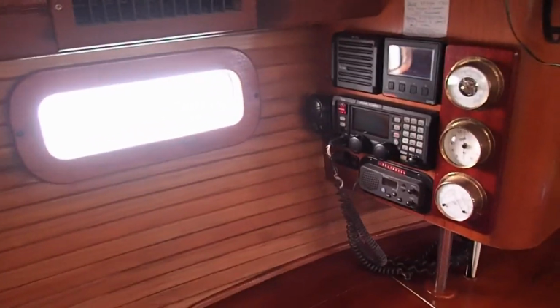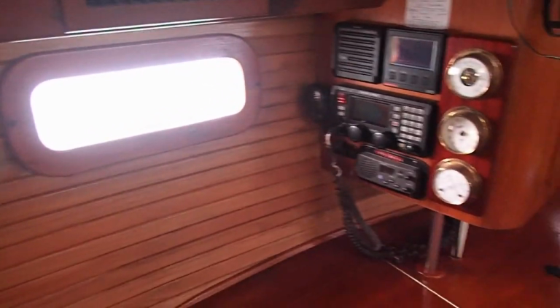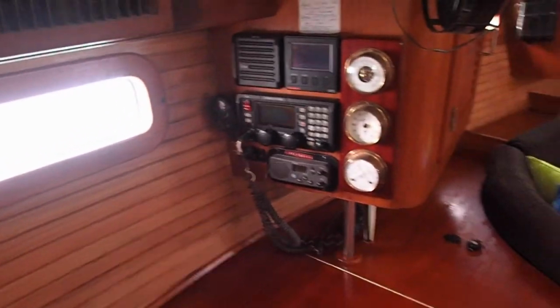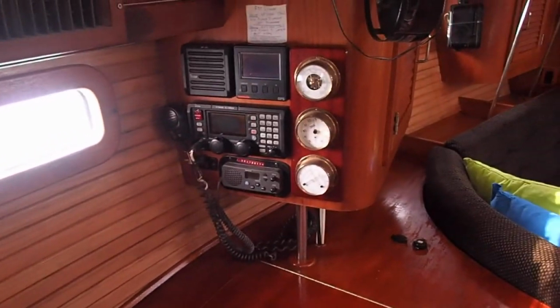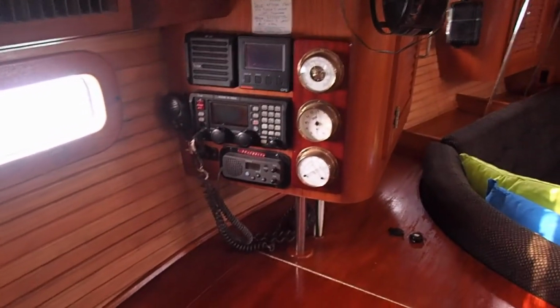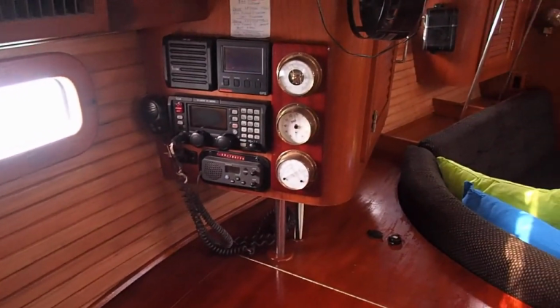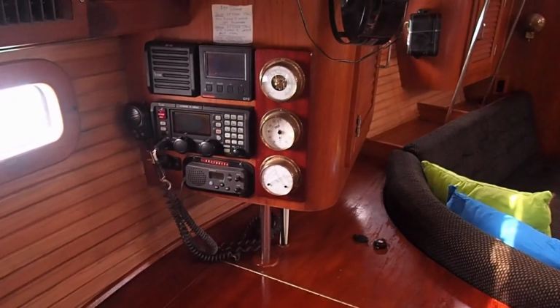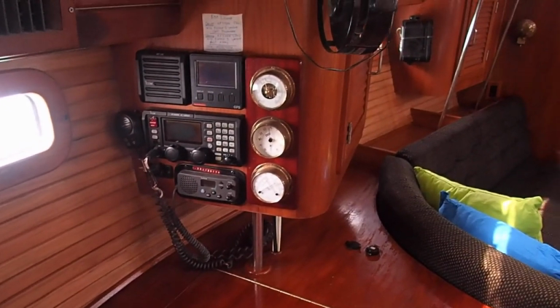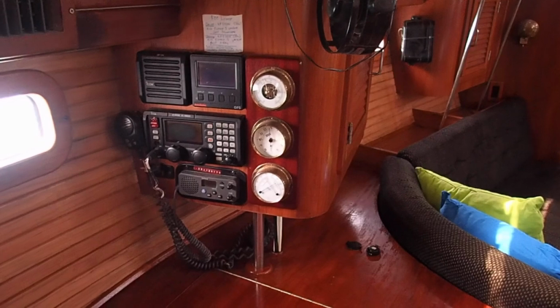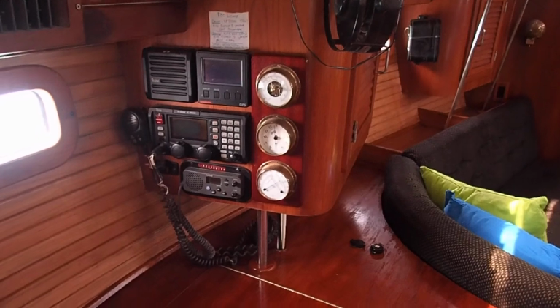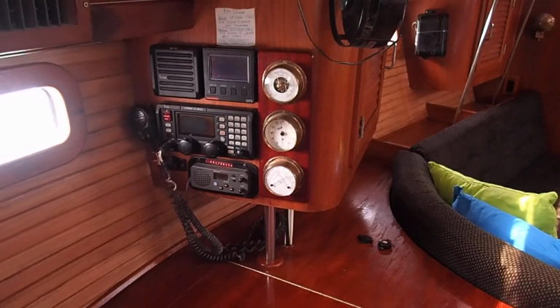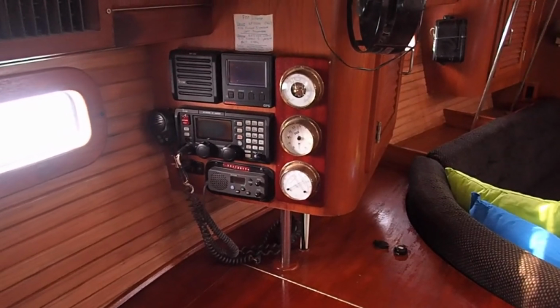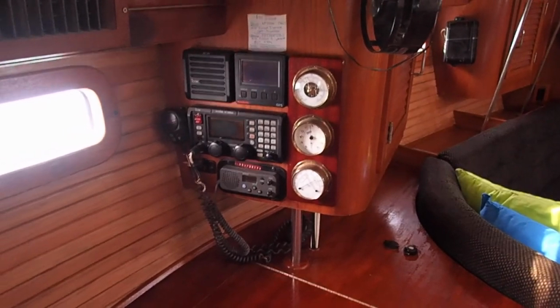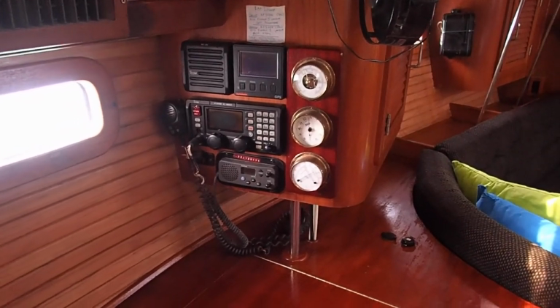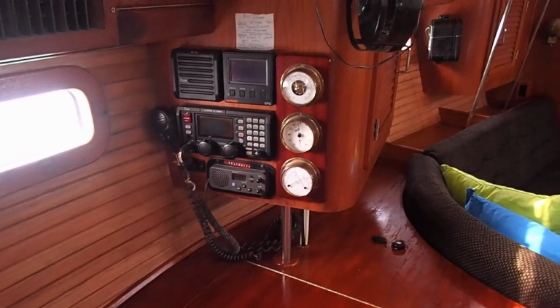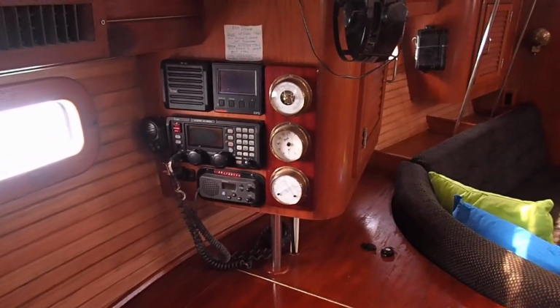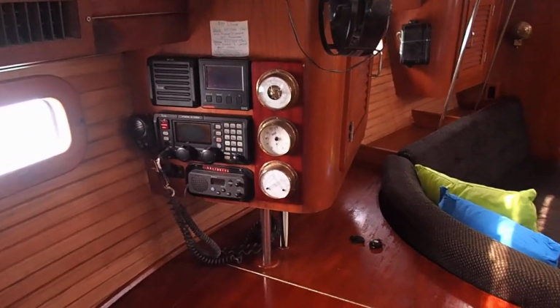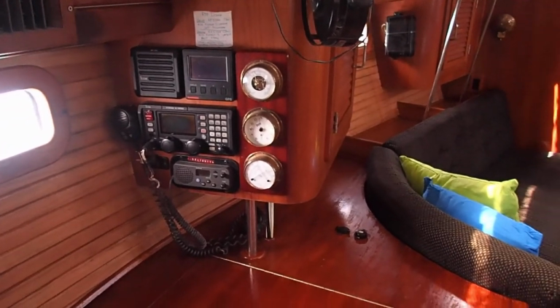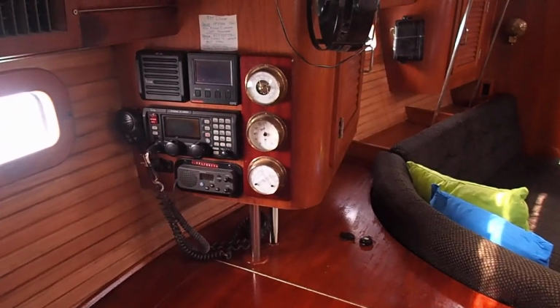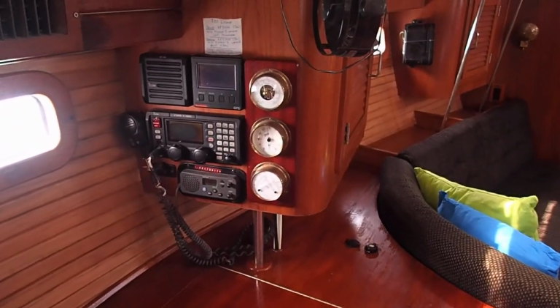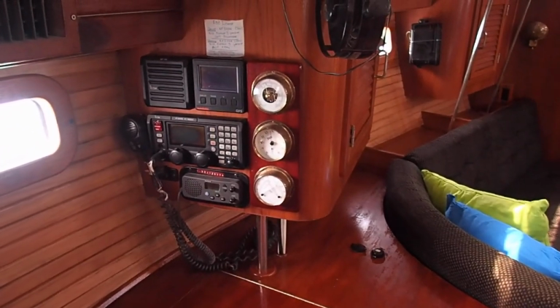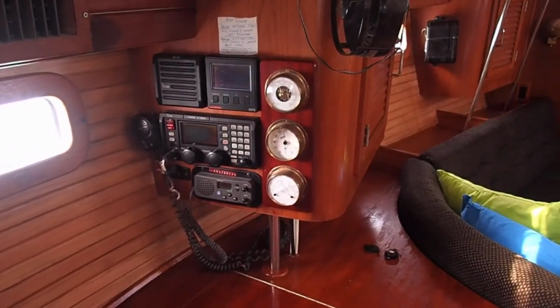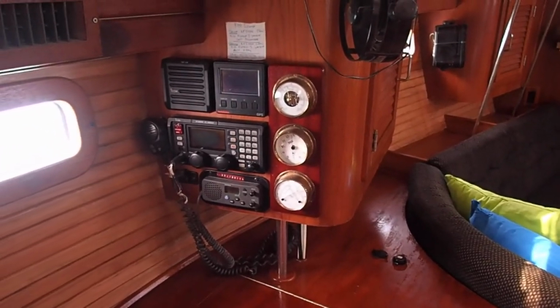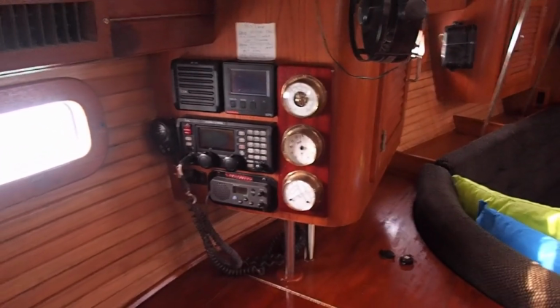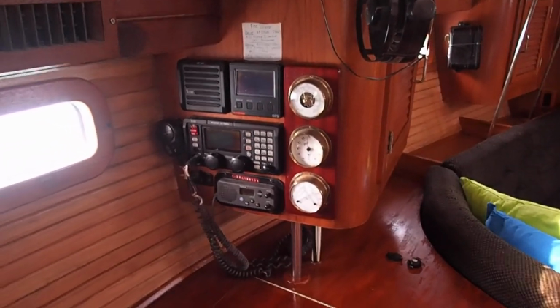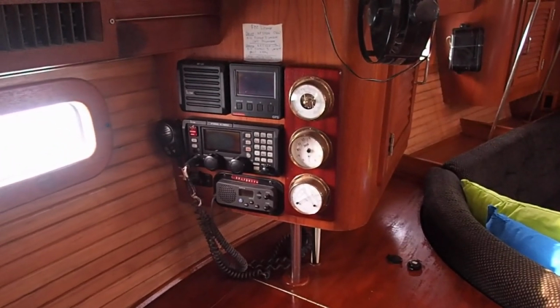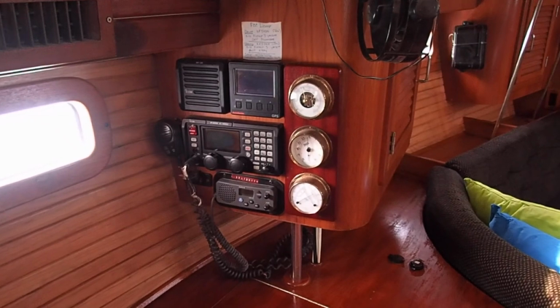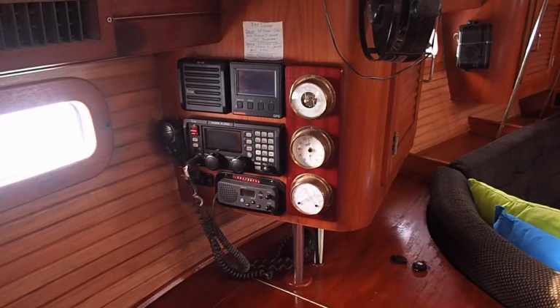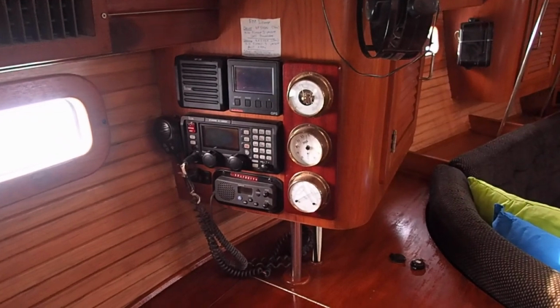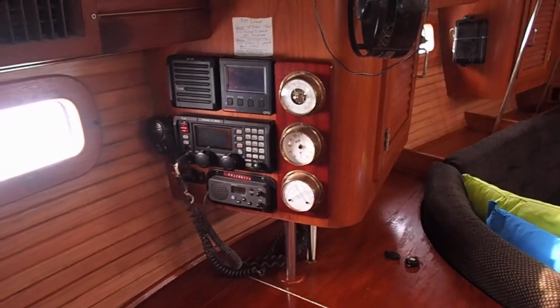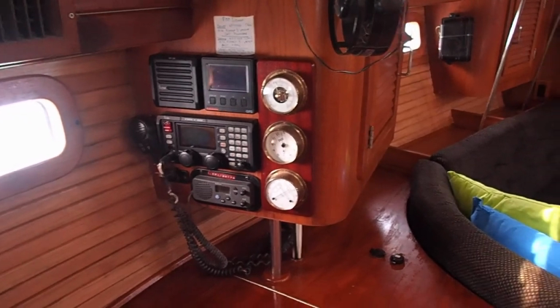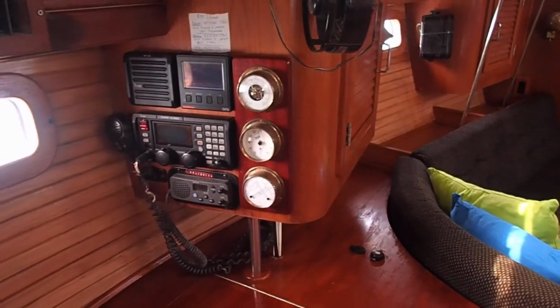Some of our instruments — the barometer and those do not work. The radio, the SSB and the VHF, do work.